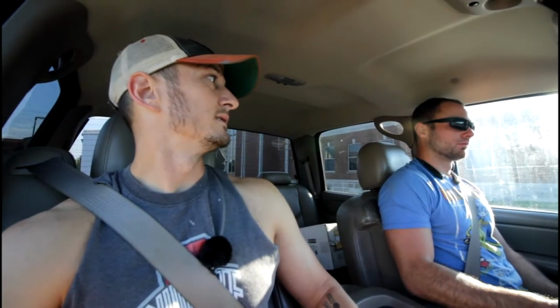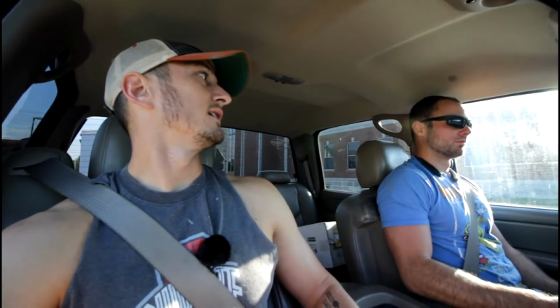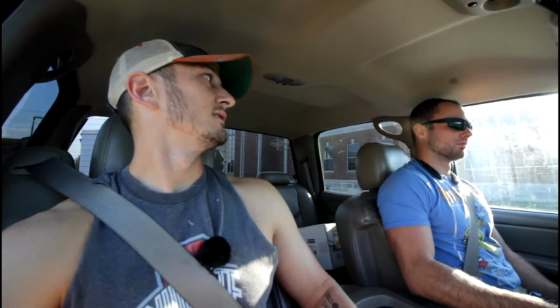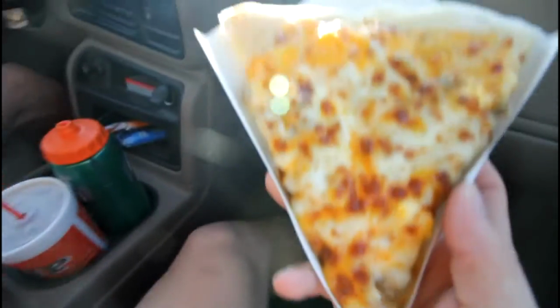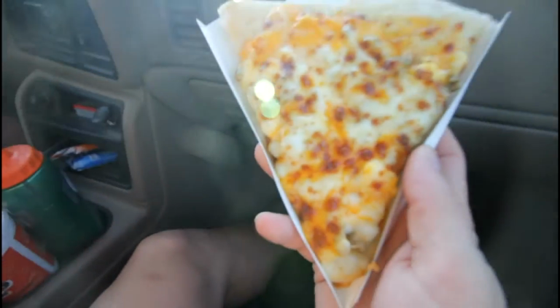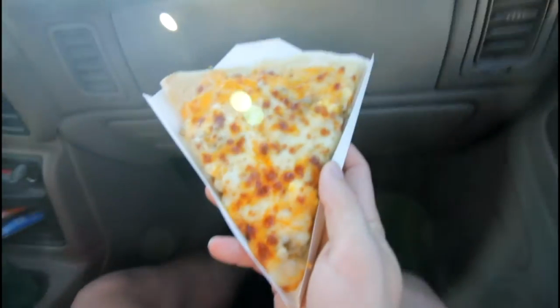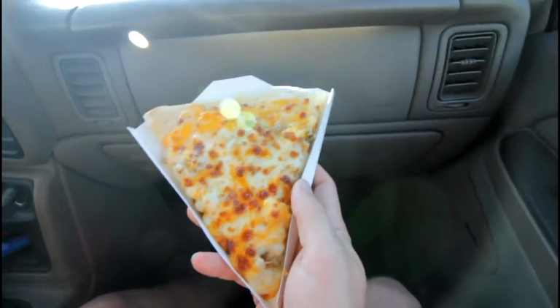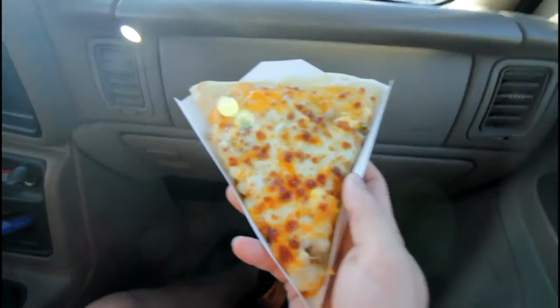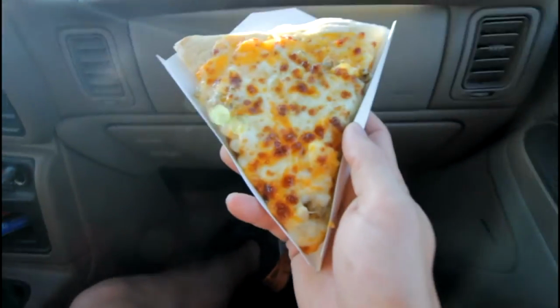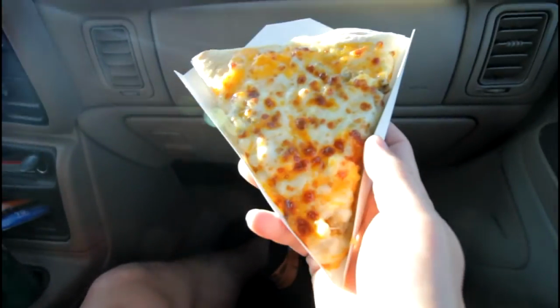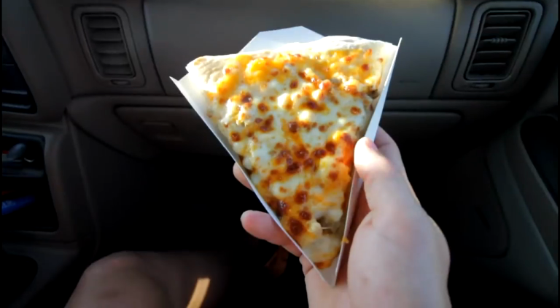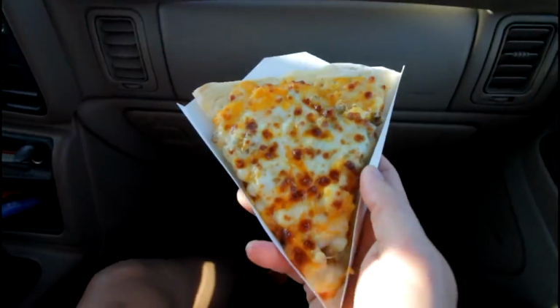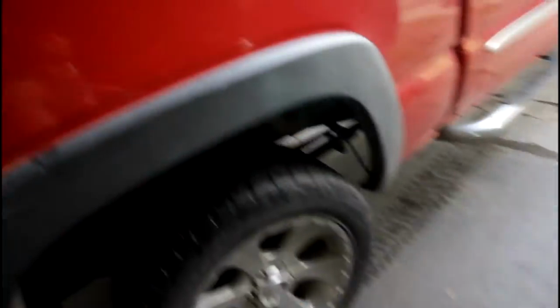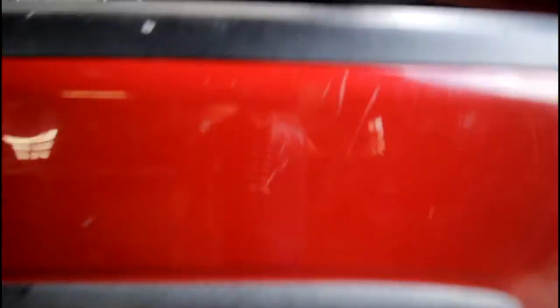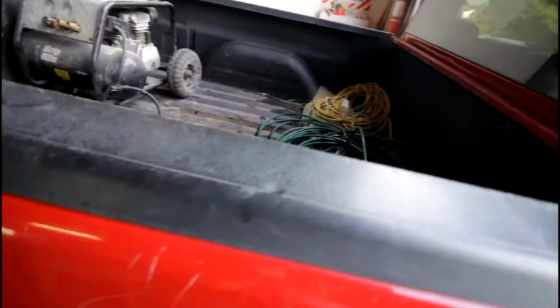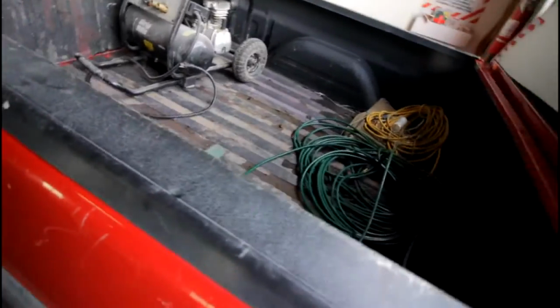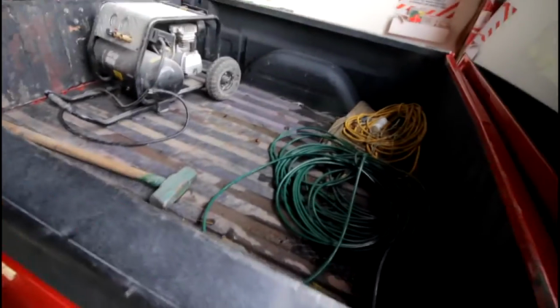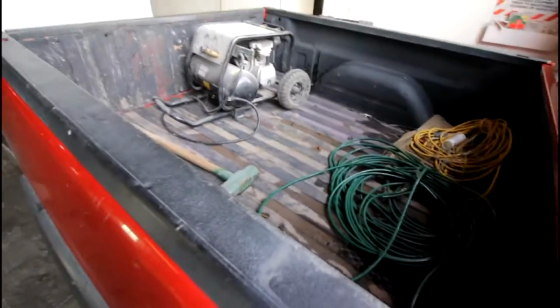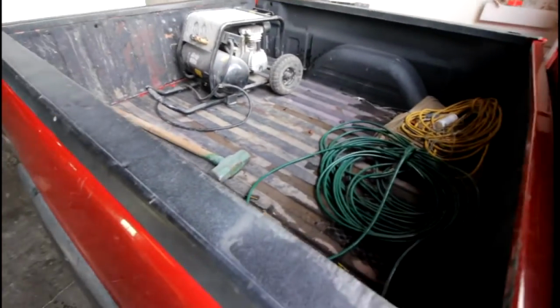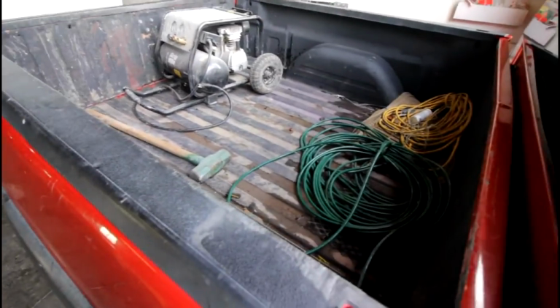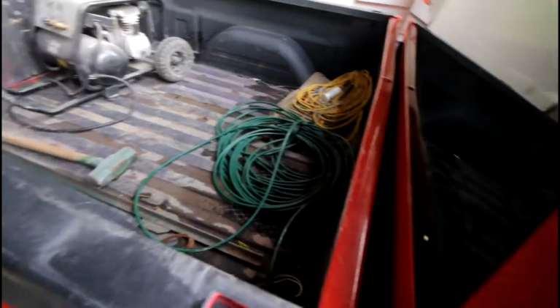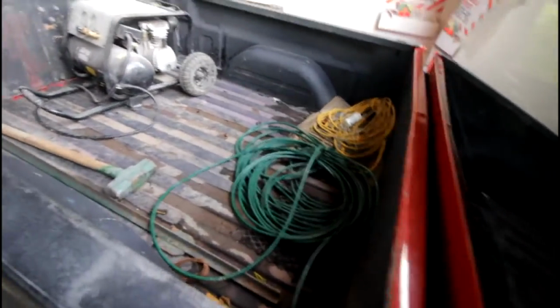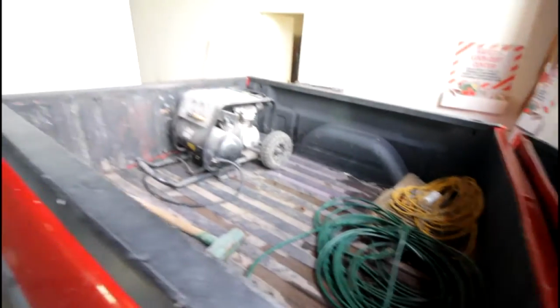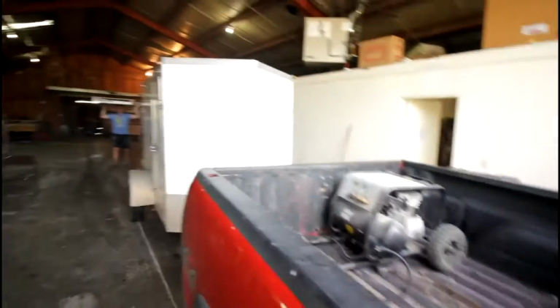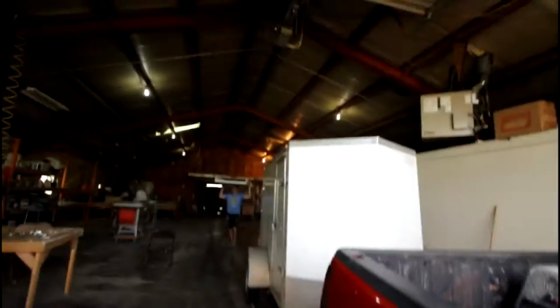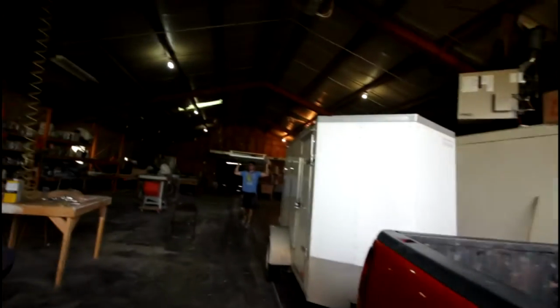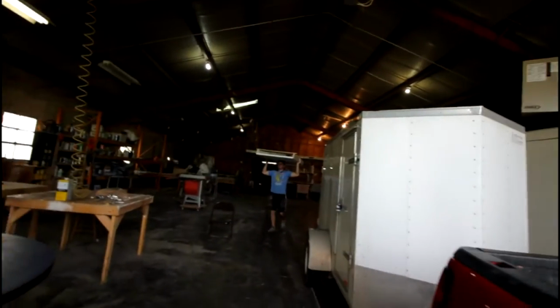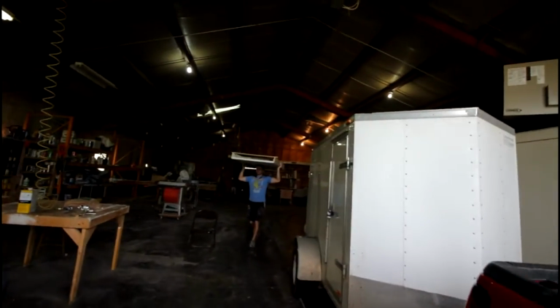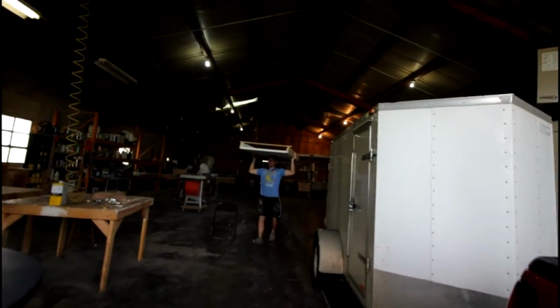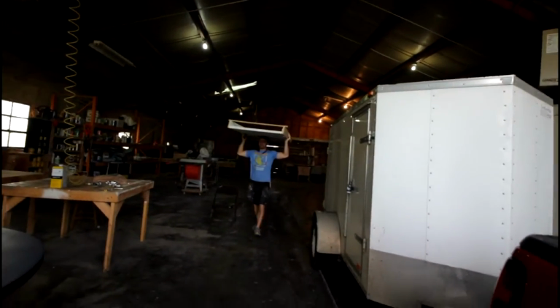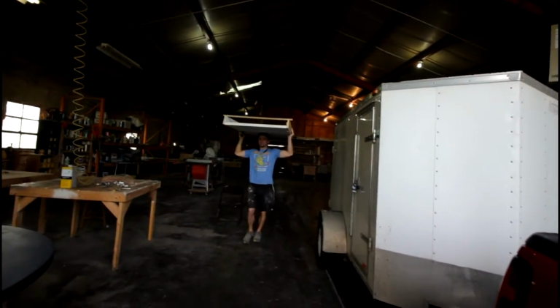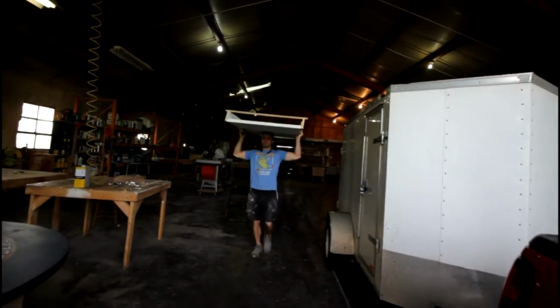Tonight we've got double date night, but first the most delicious breakfast pizza on the planet. Just finishing up at the shop — the shop's pretty amazing. Jared gets to work here all the time. Apparently we're bringing a door with us.